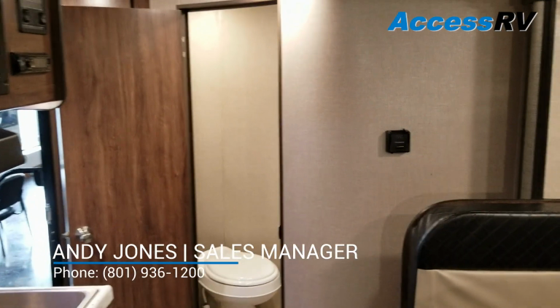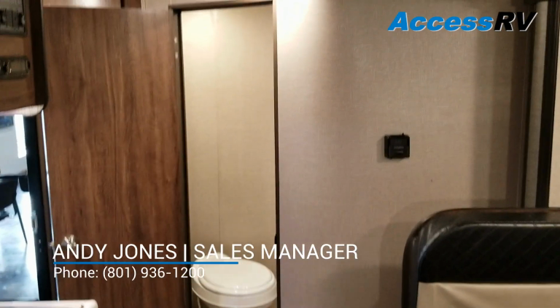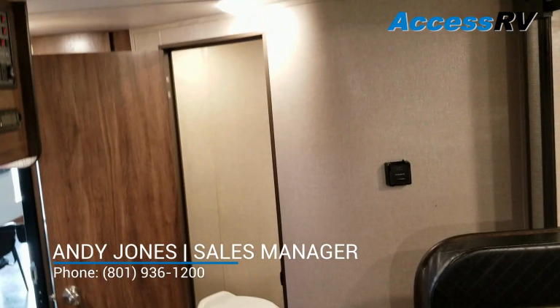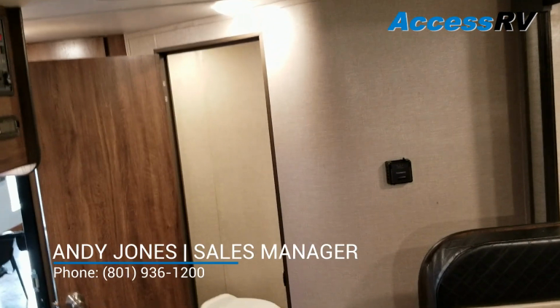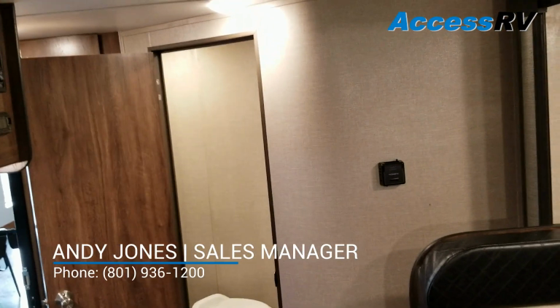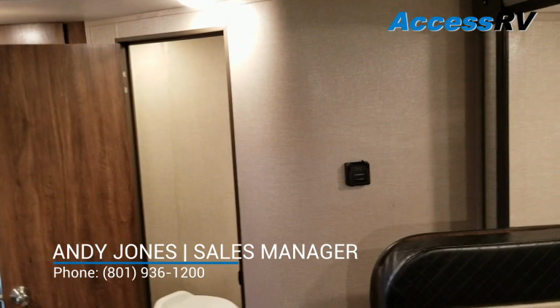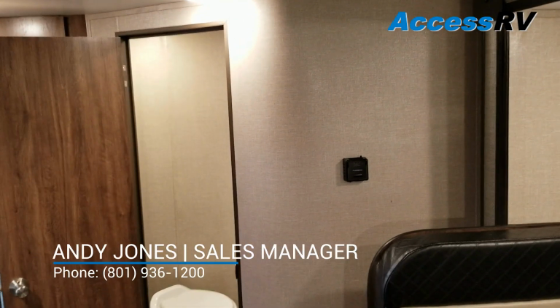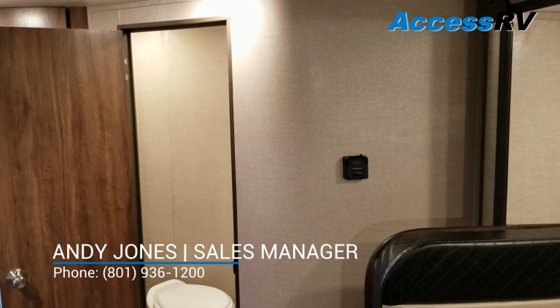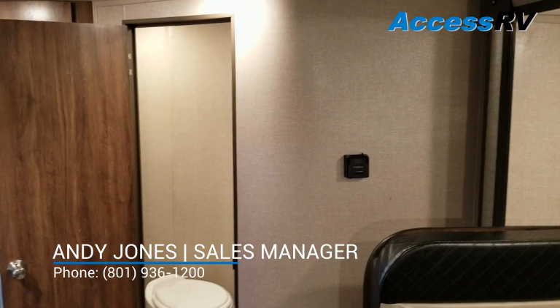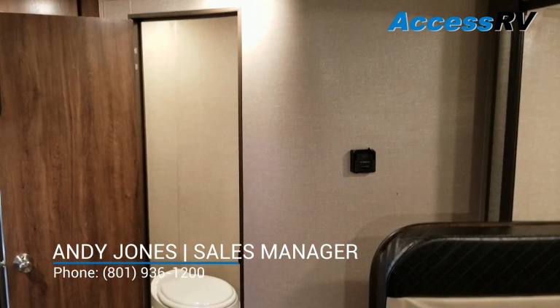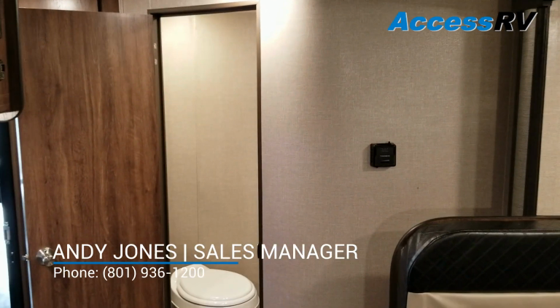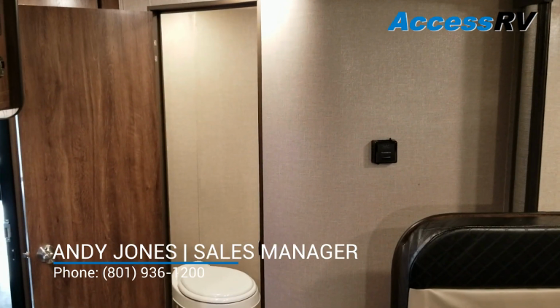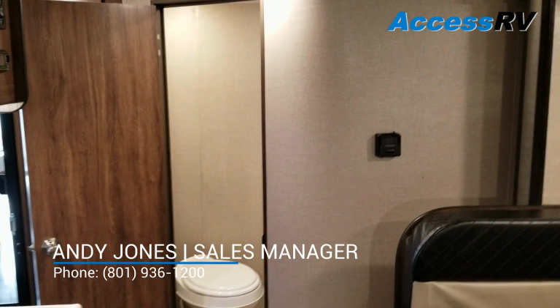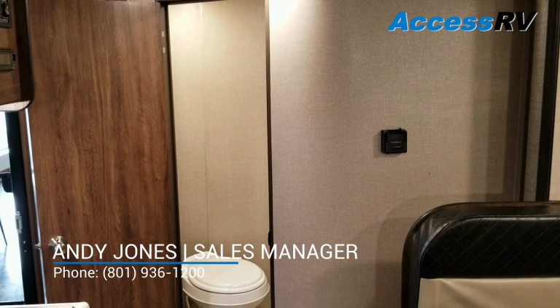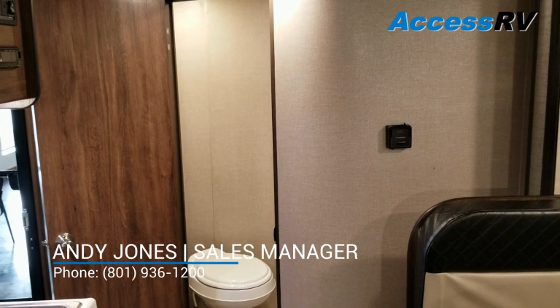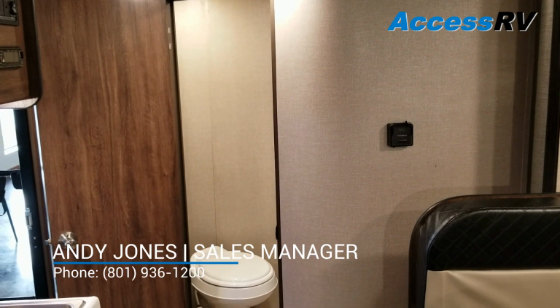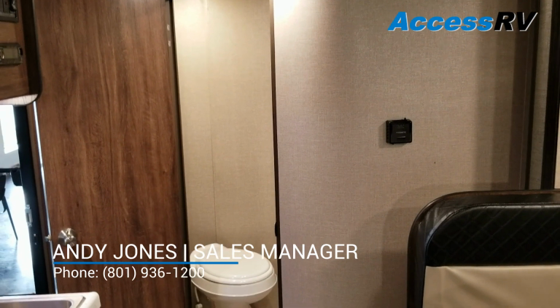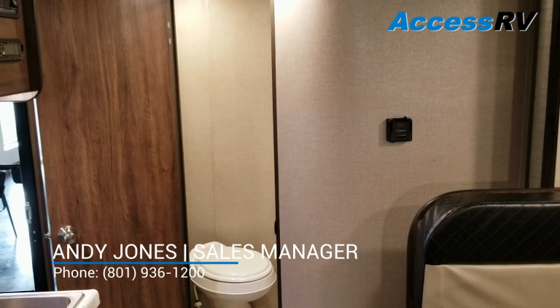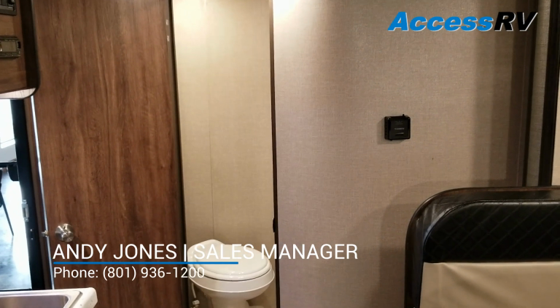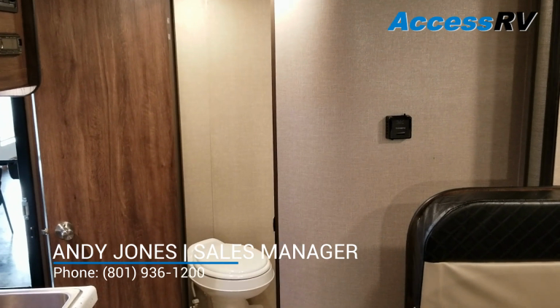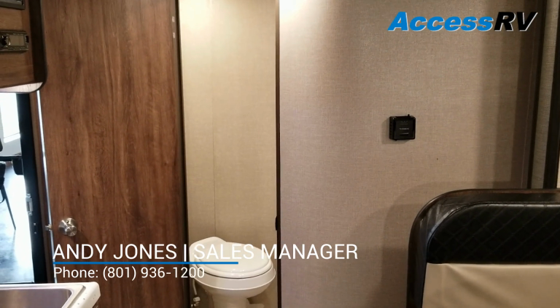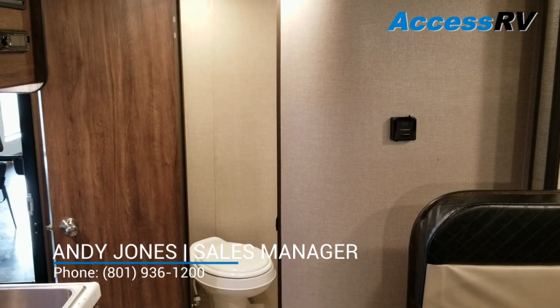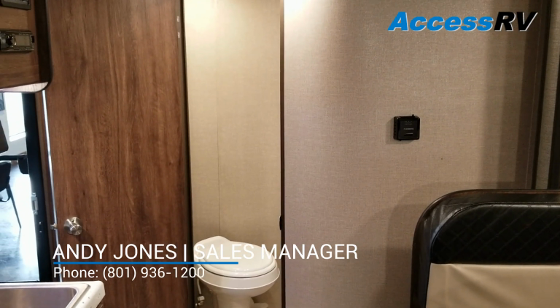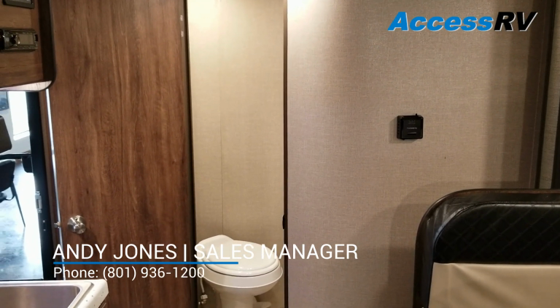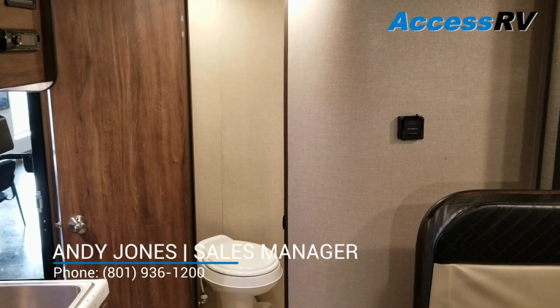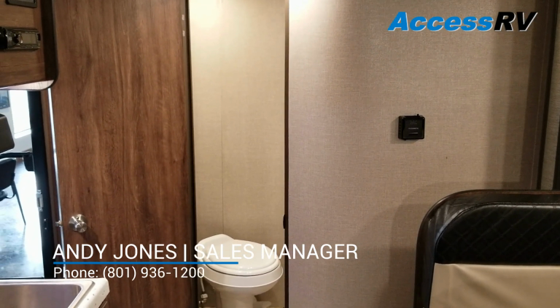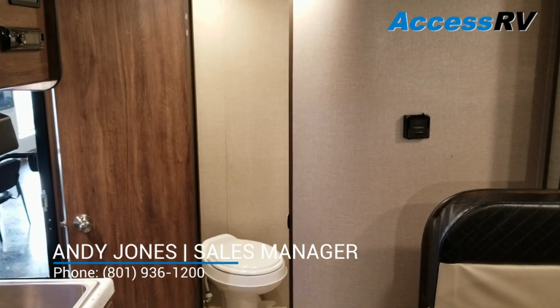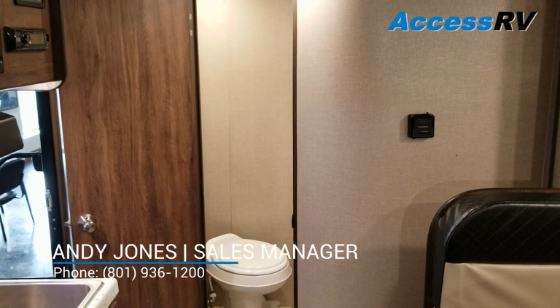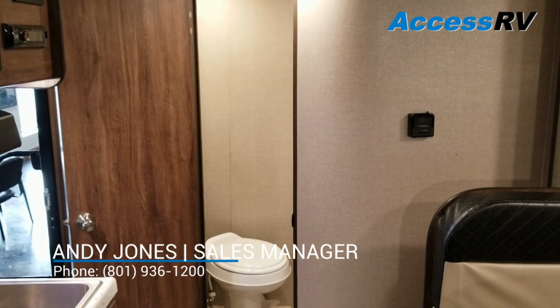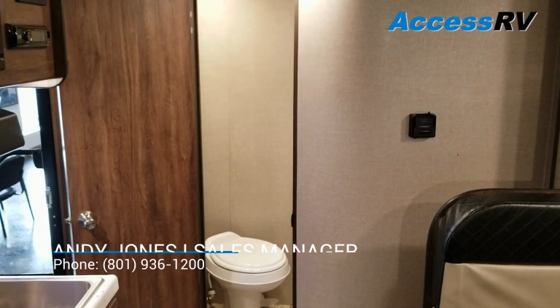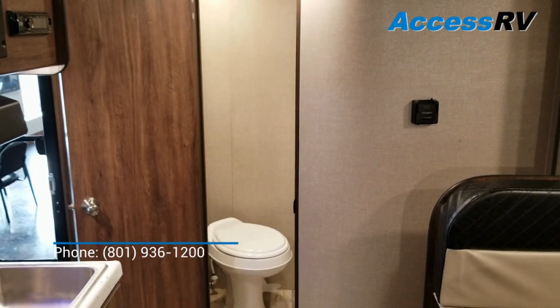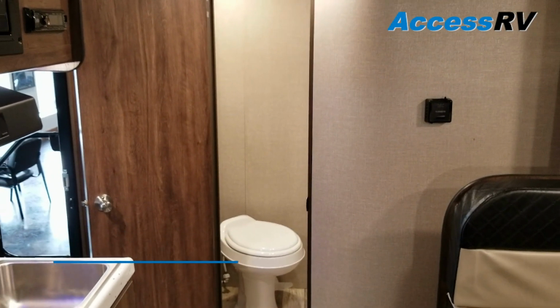If you like this video, don't hesitate to call me. My name is Andy Jones. I'm happy to answer any questions you may have and take care of you. Thanks for watching.